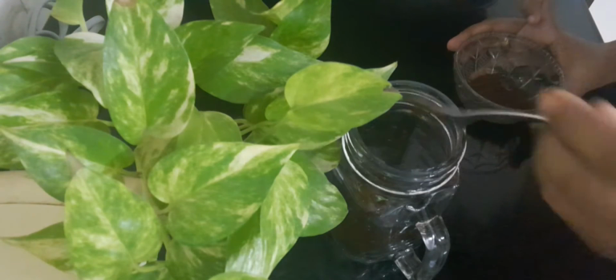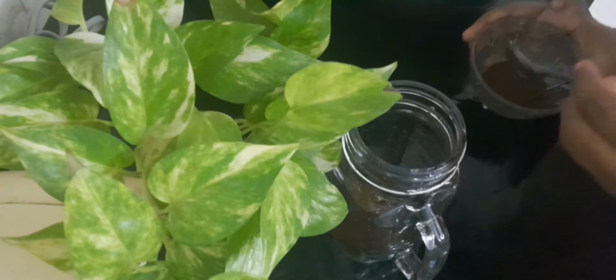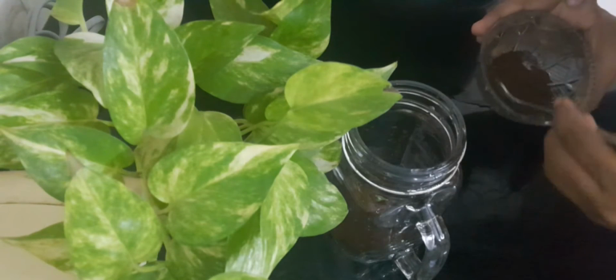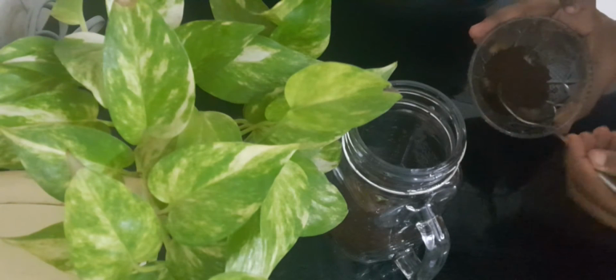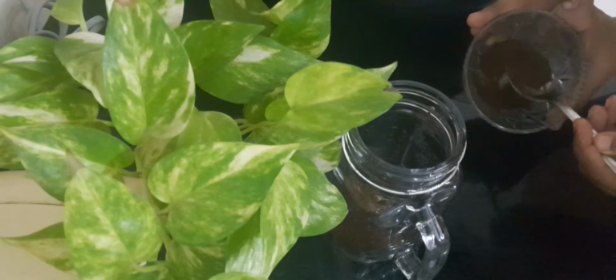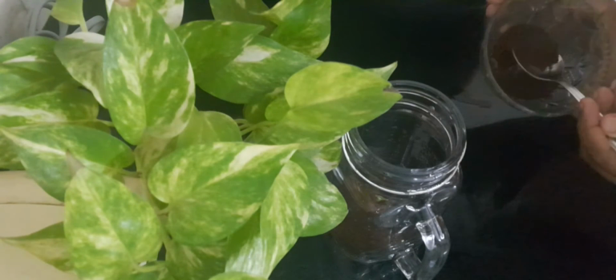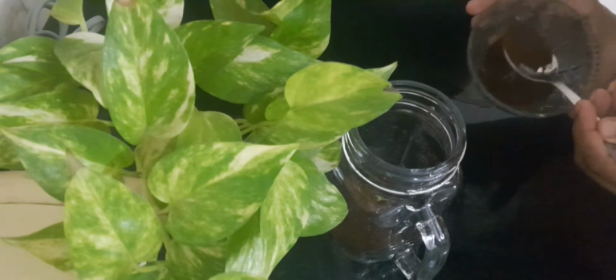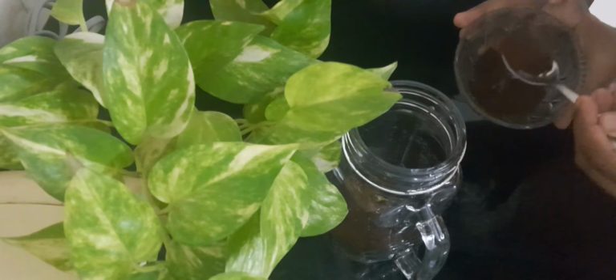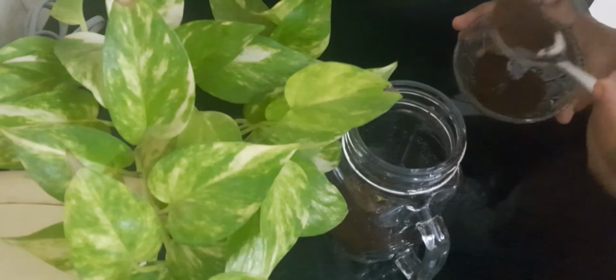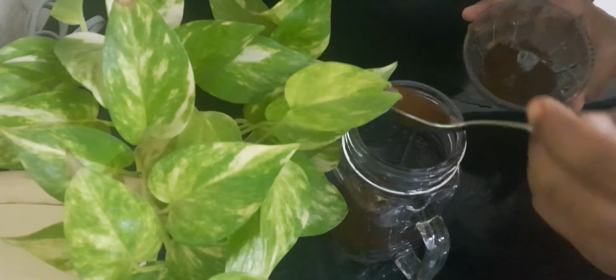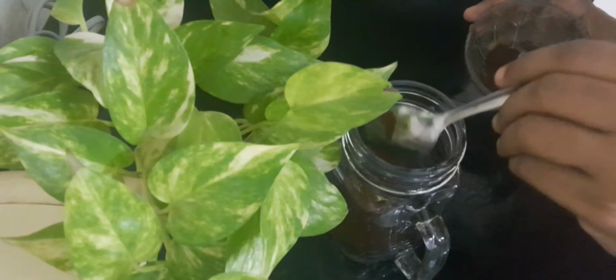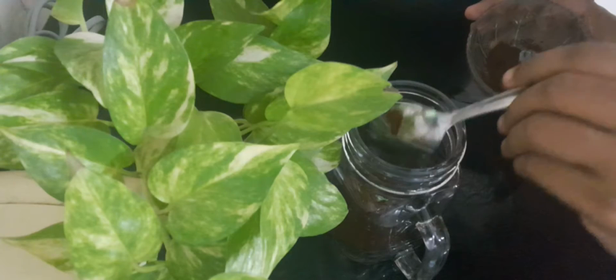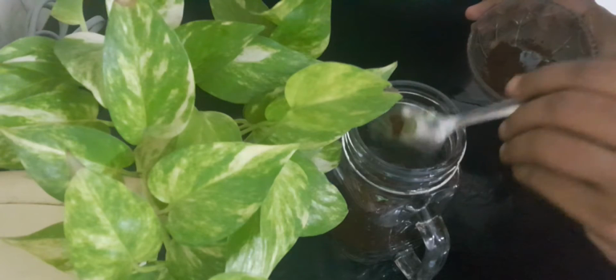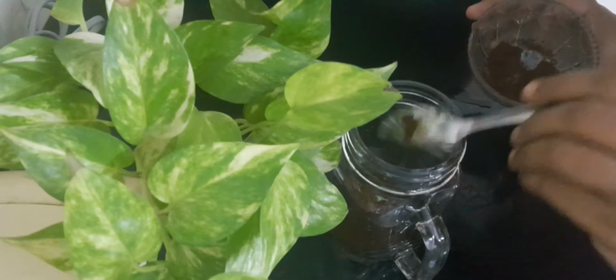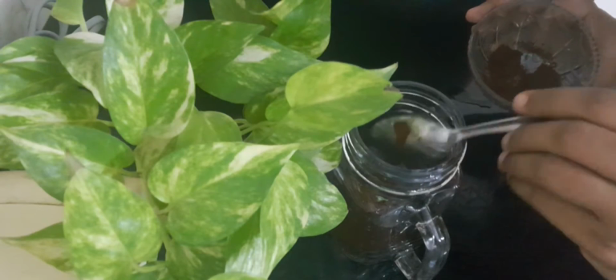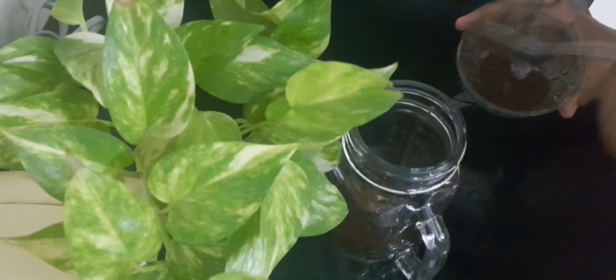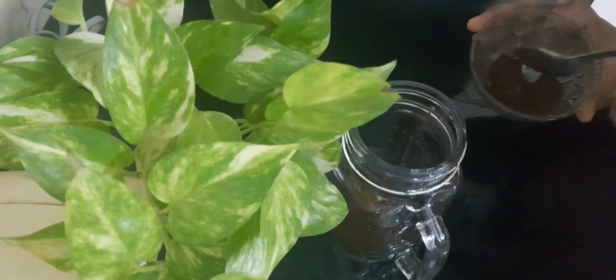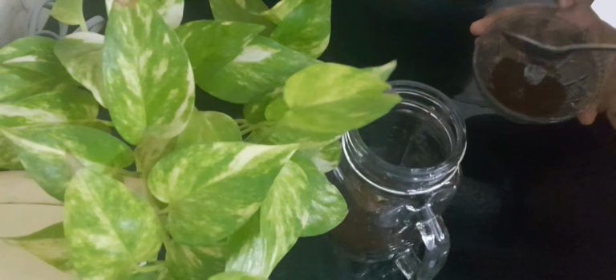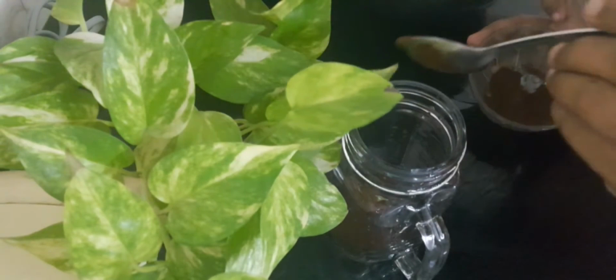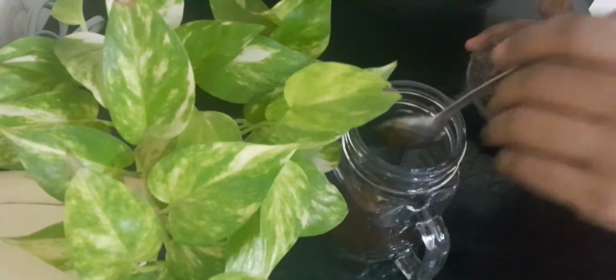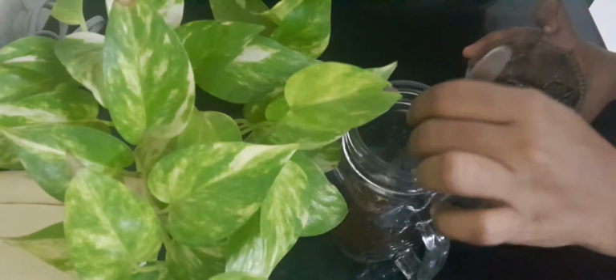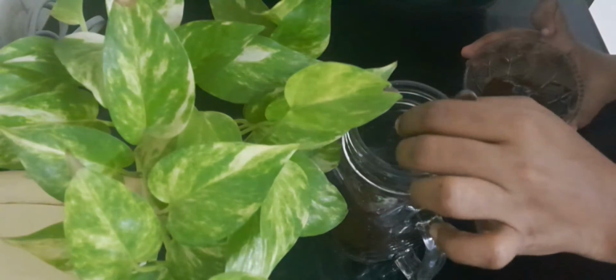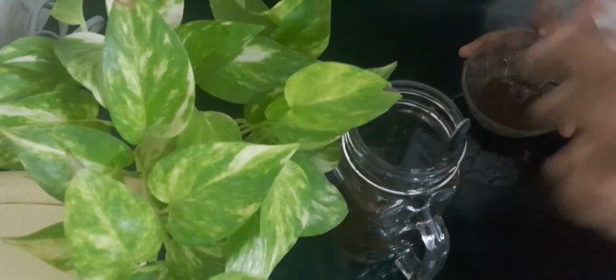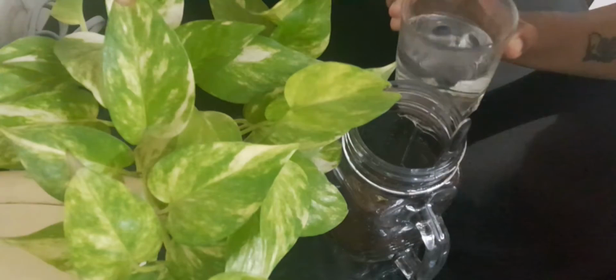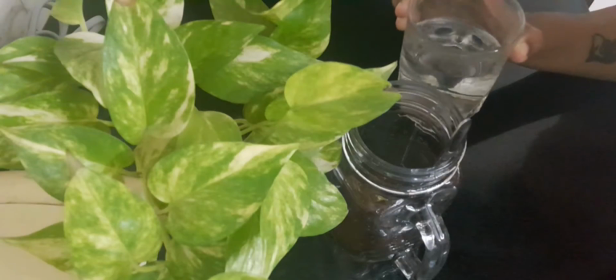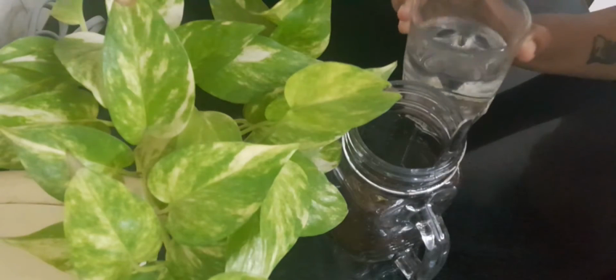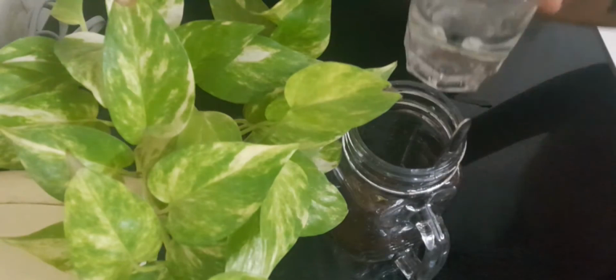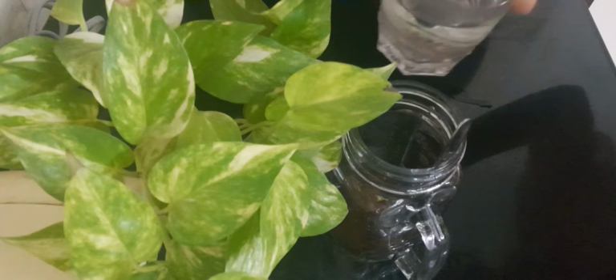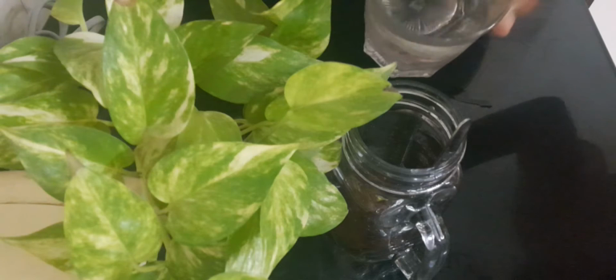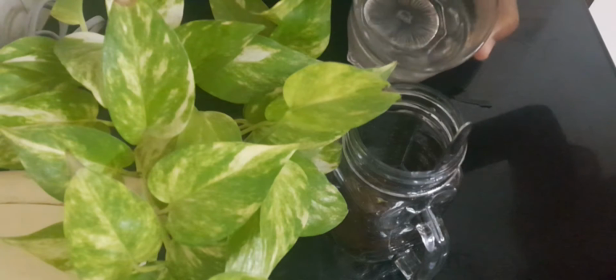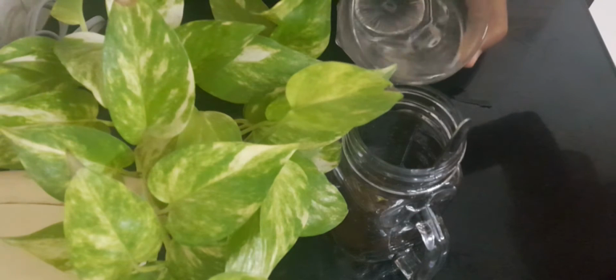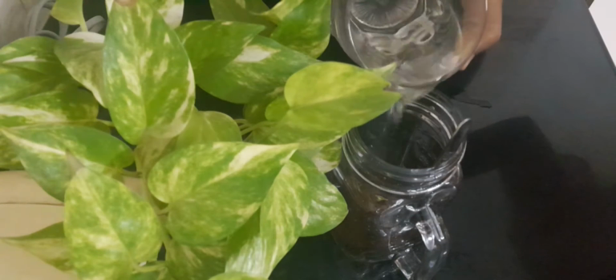I am using instant coffee powder. Add 1 teaspoon of coffee powder. Add half a cup of sugar.